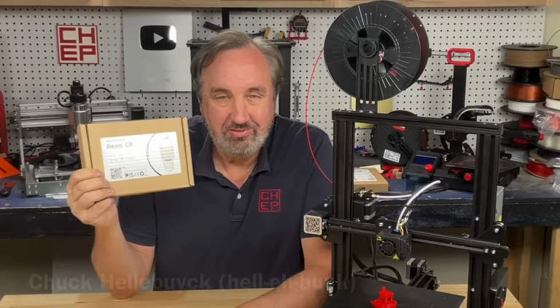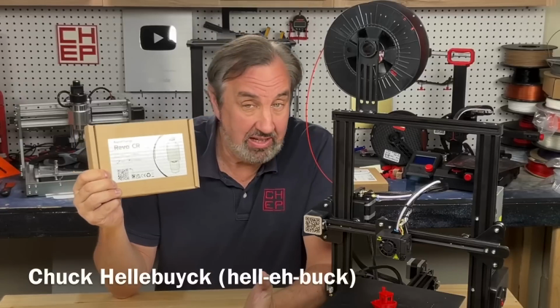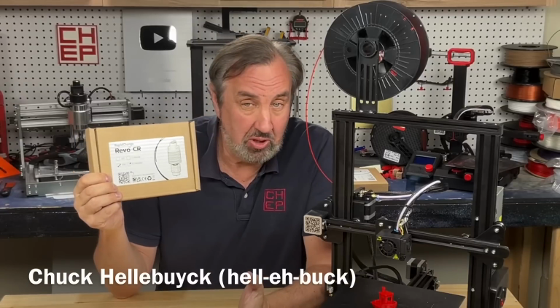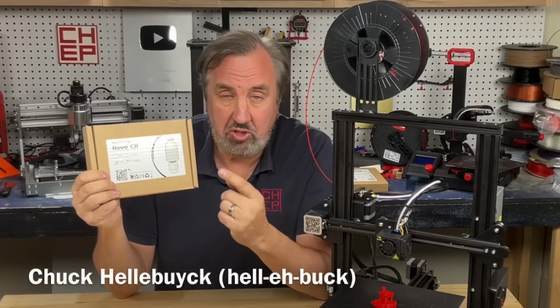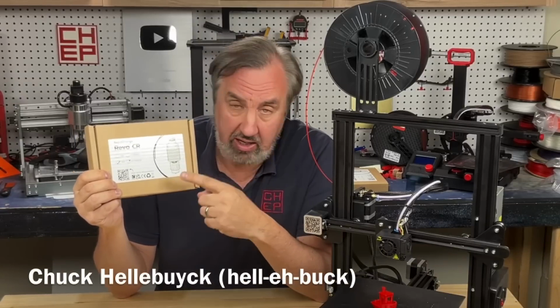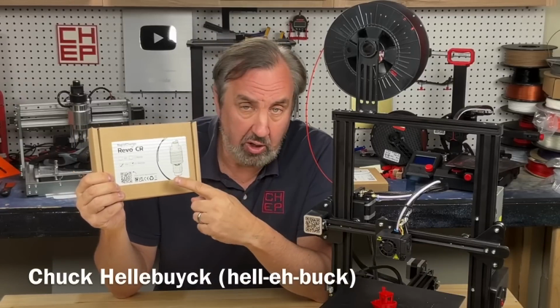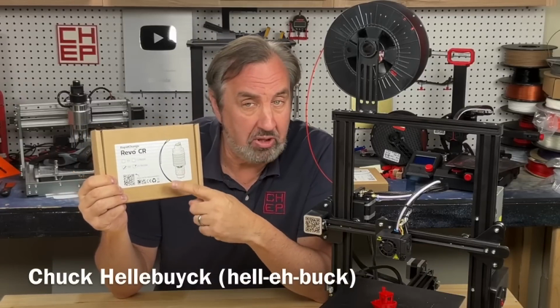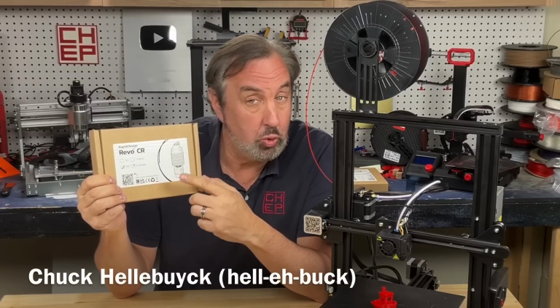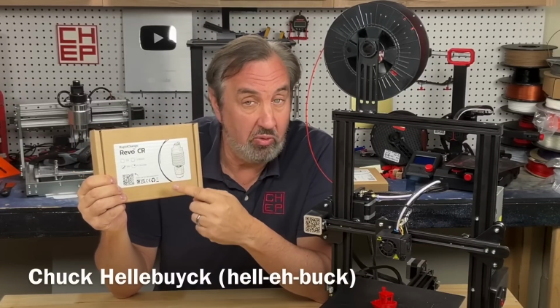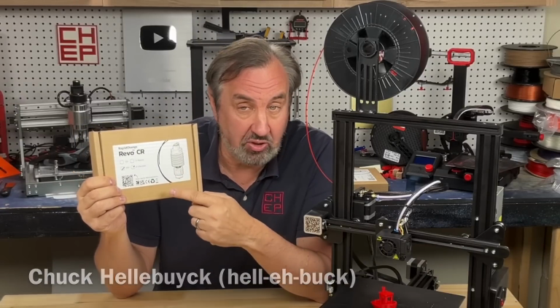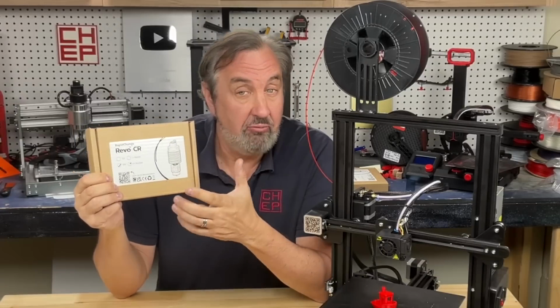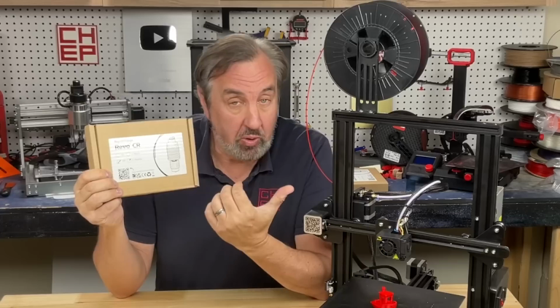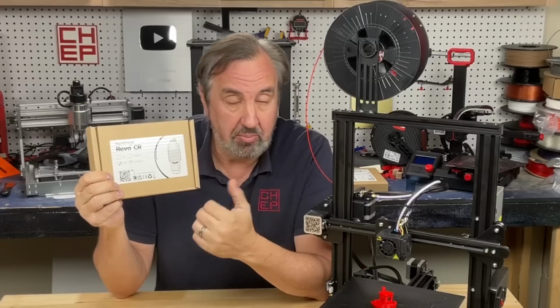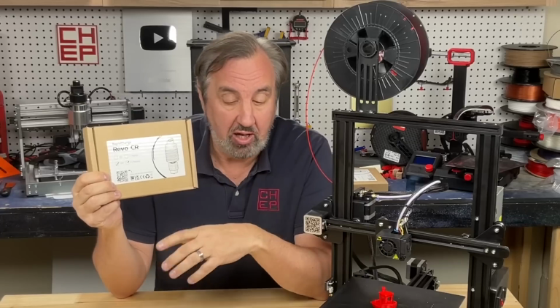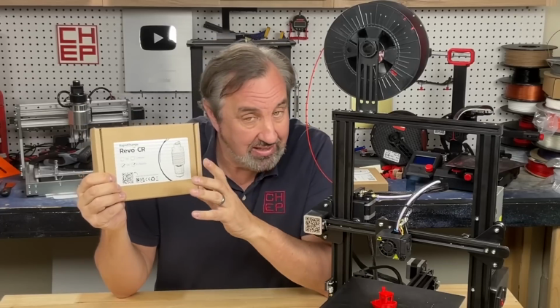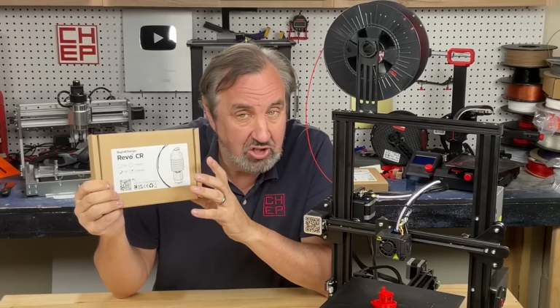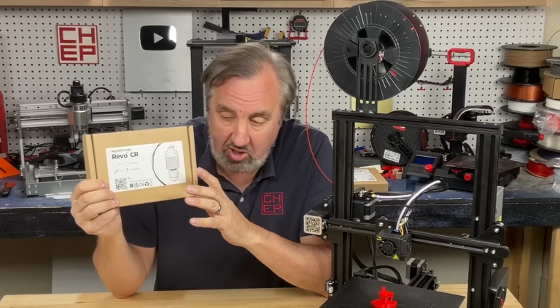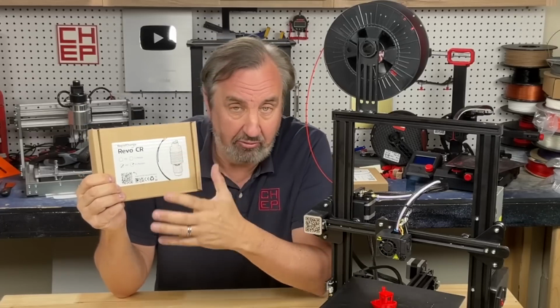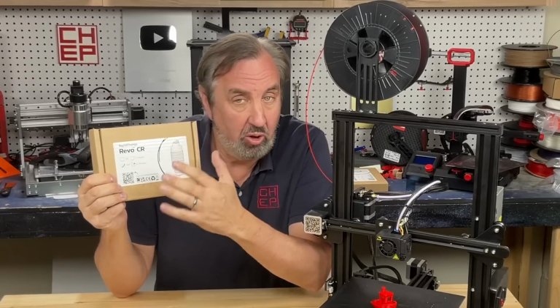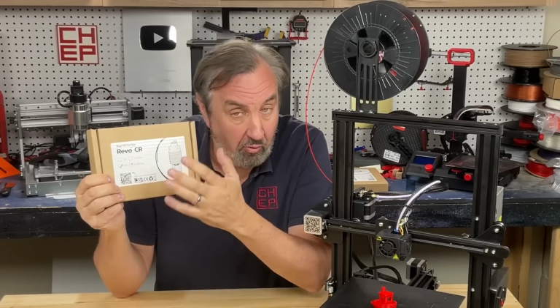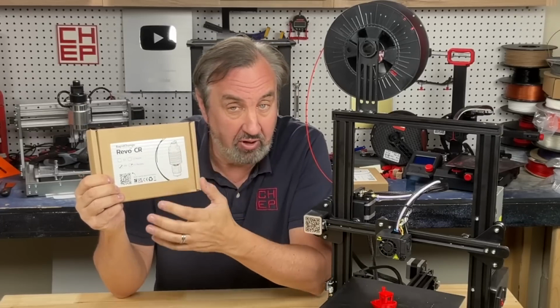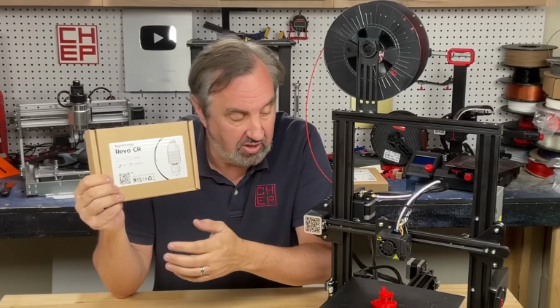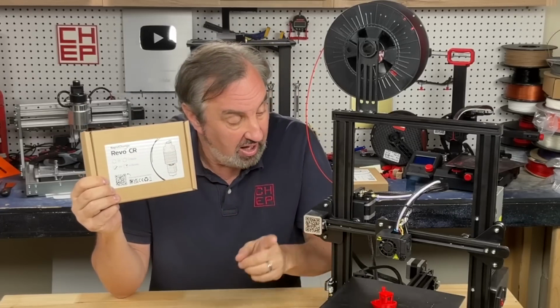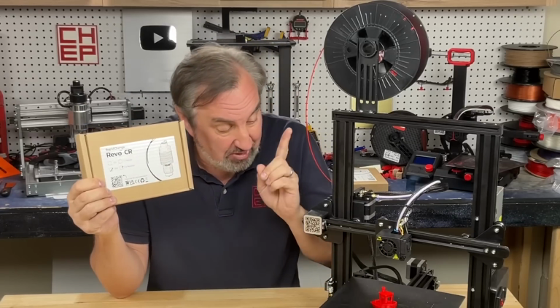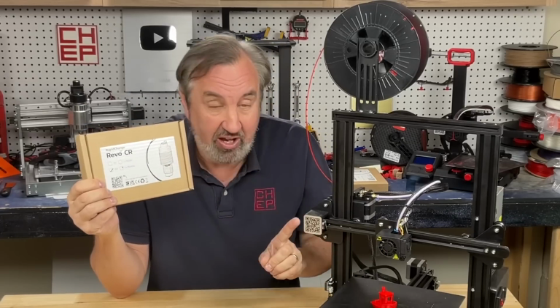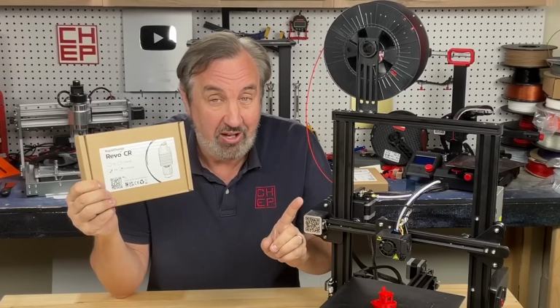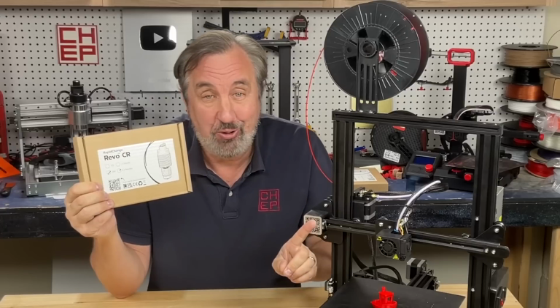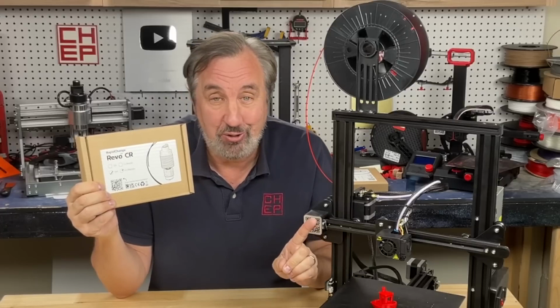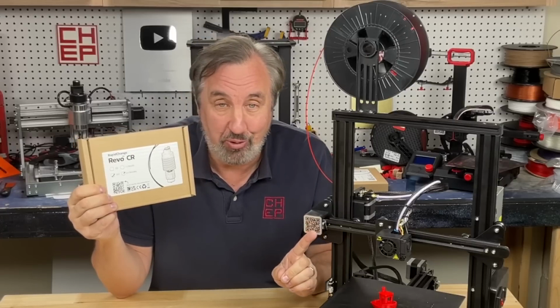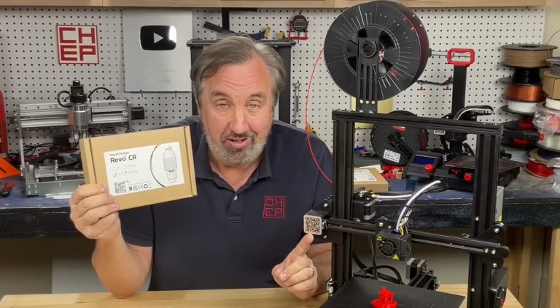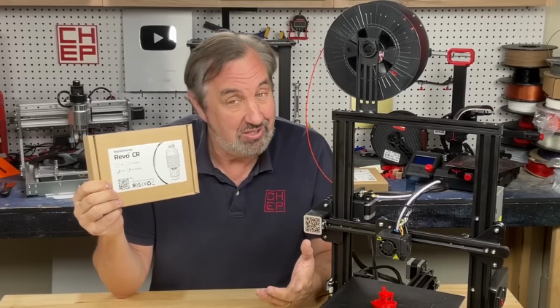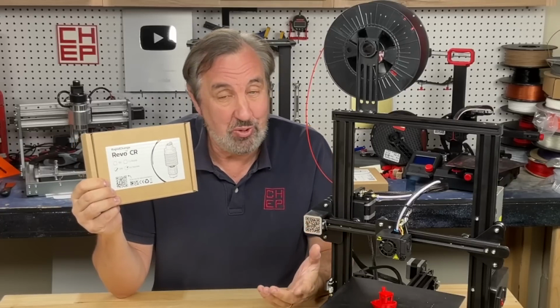On today's episode I'm going to install the E3D Rapid Change Revo nozzle for the Creality machine. This is not a cheap install — I got the fully loaded kit with four different nozzle sizes and I'm installing it on a low-cost Ender 3 Pro. Let's see if it's worth it.